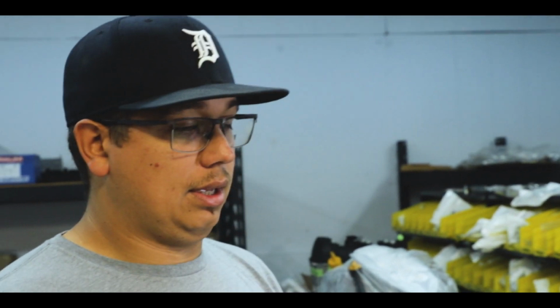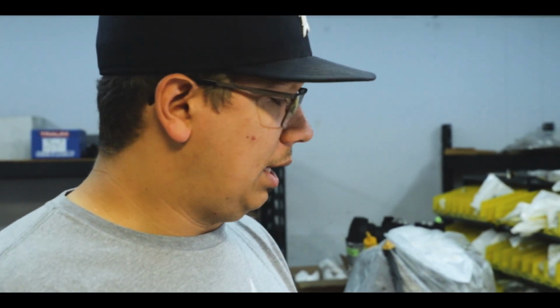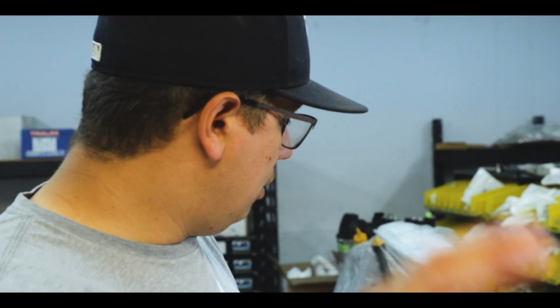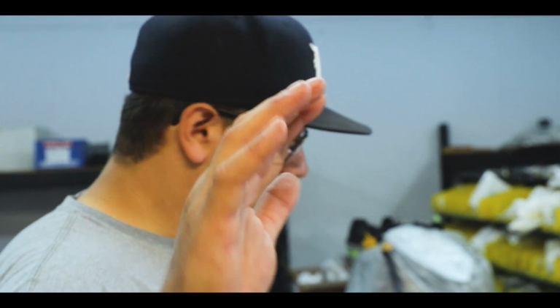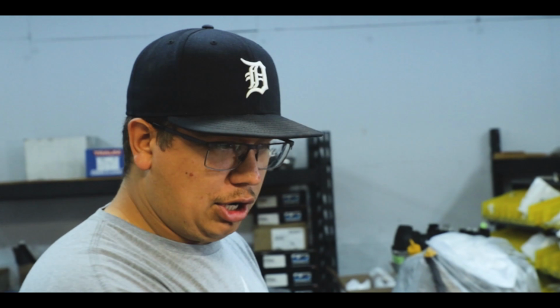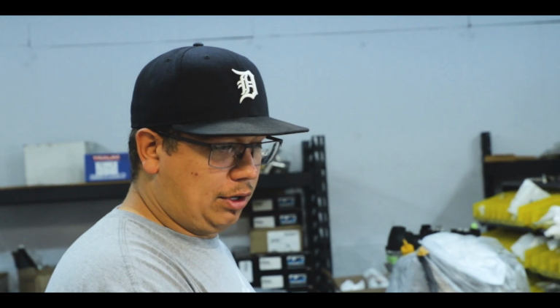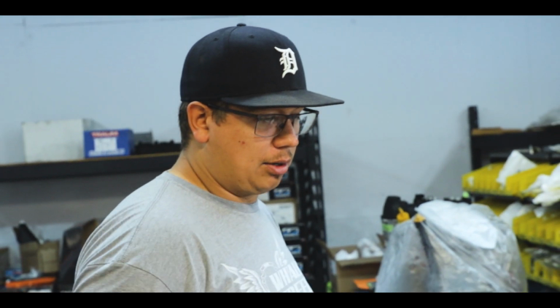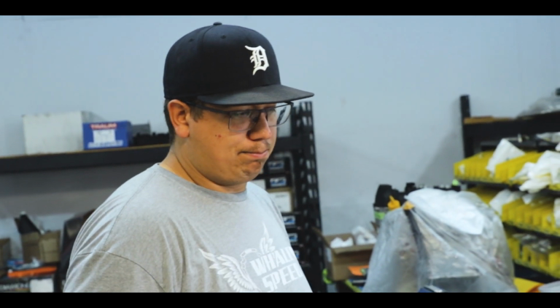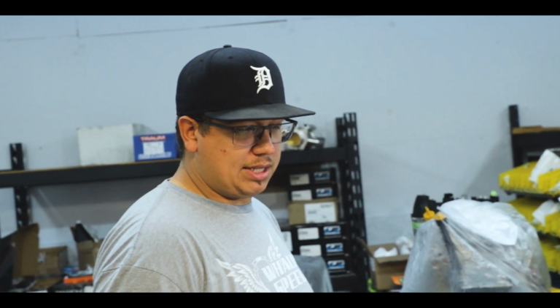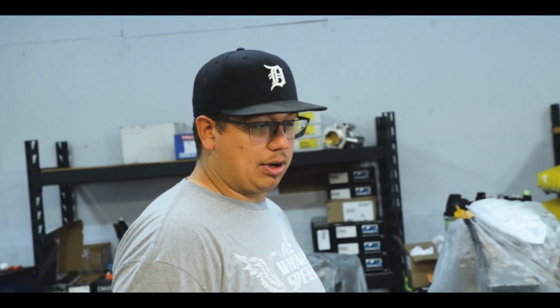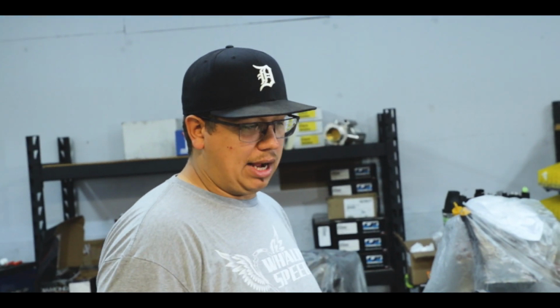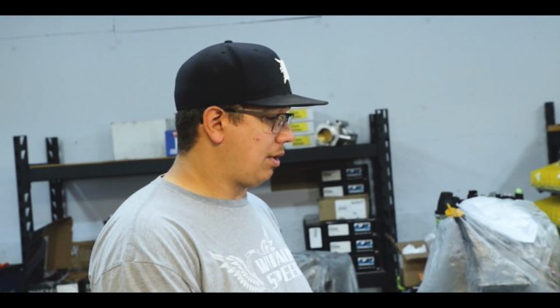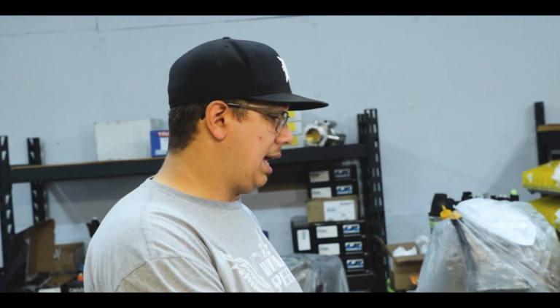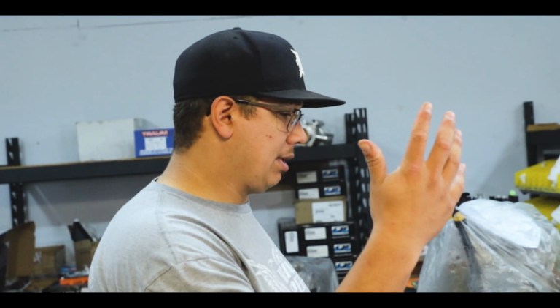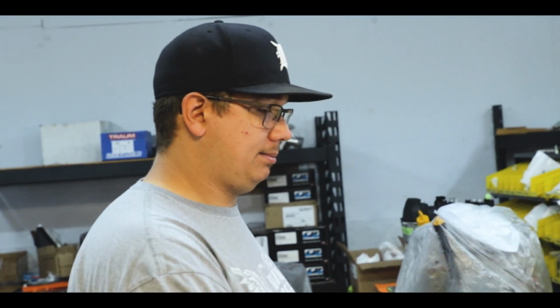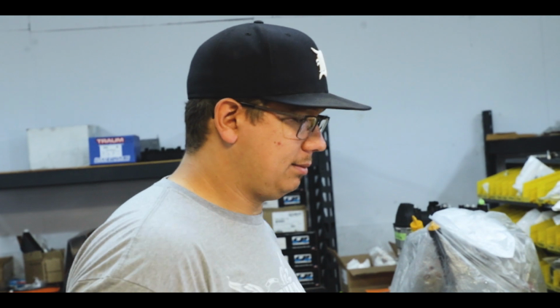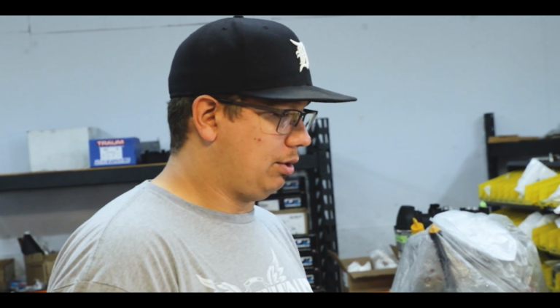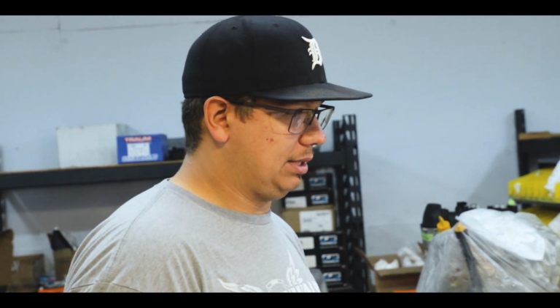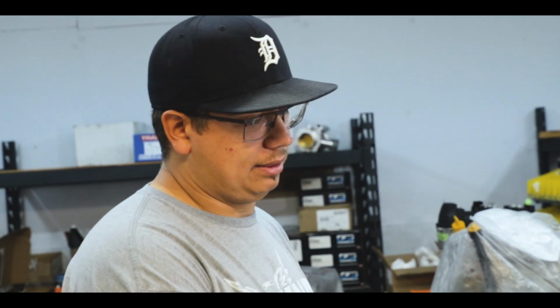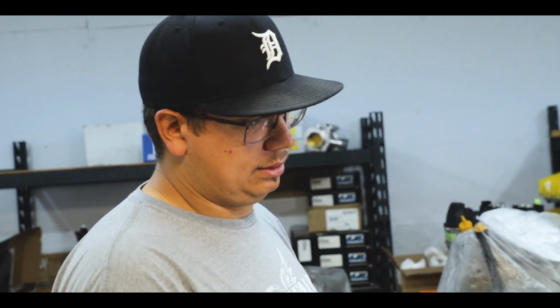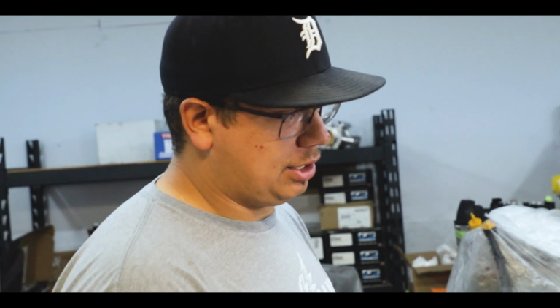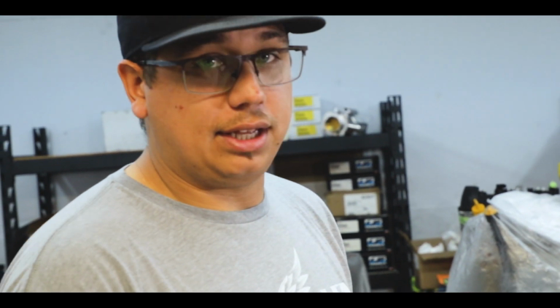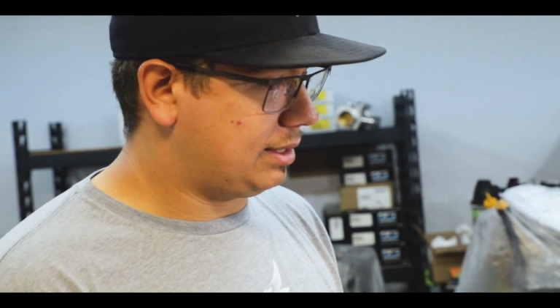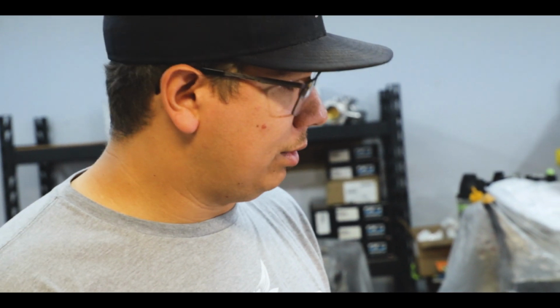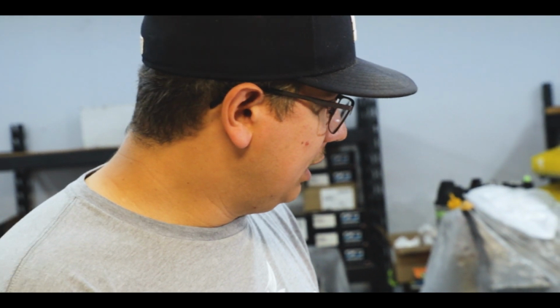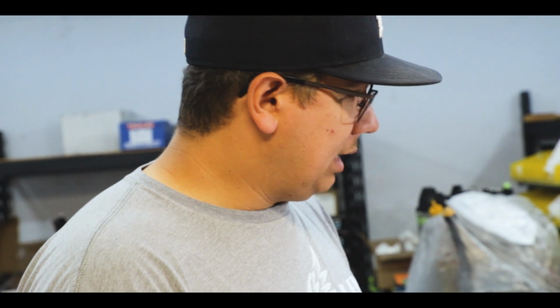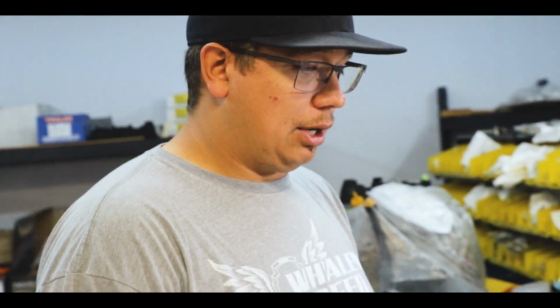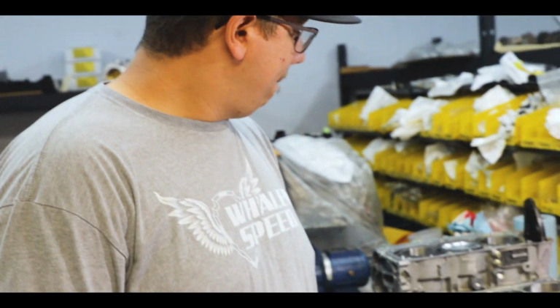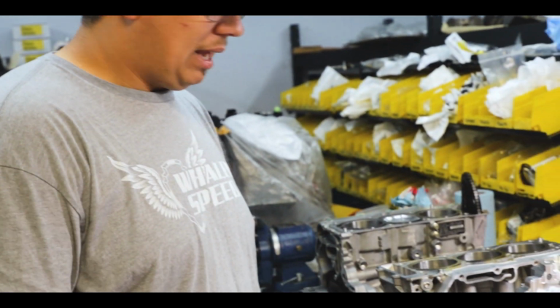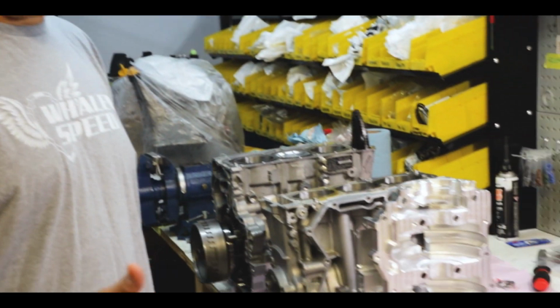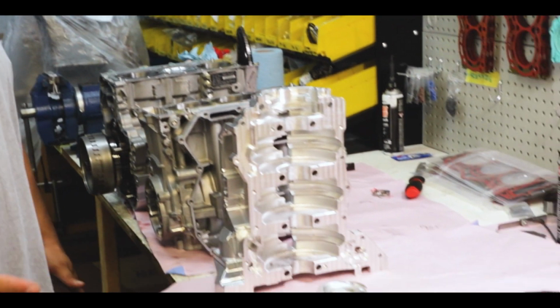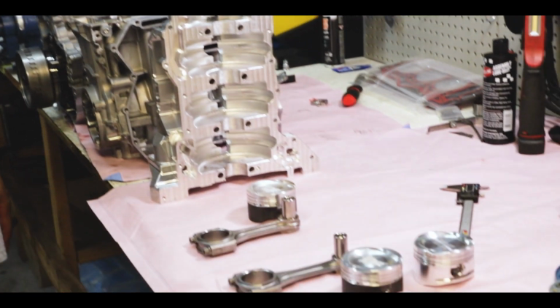We're going to go over our piston program, rod program, block program, girdle, and then touch on the next level. So we'll start with the piston stuff.